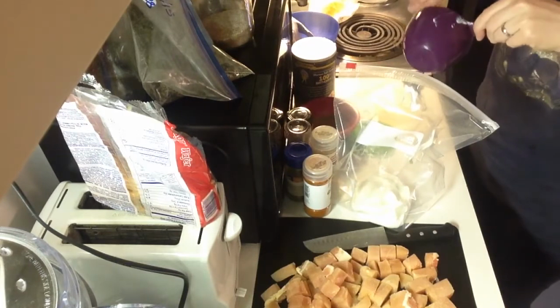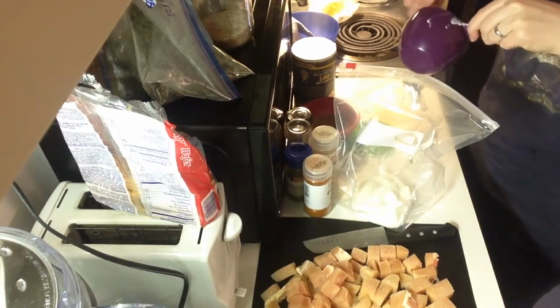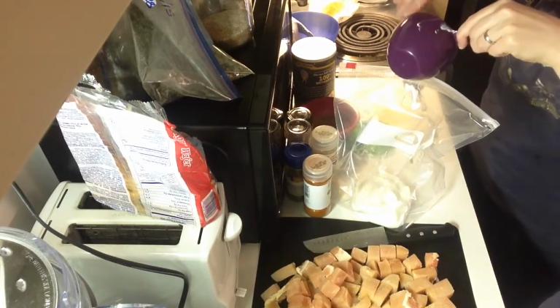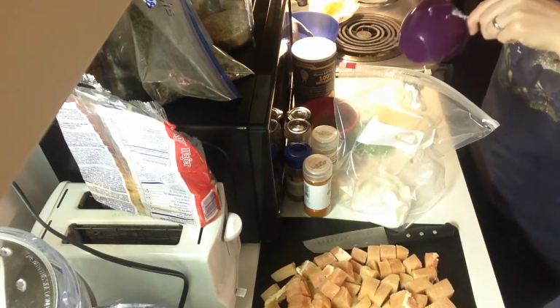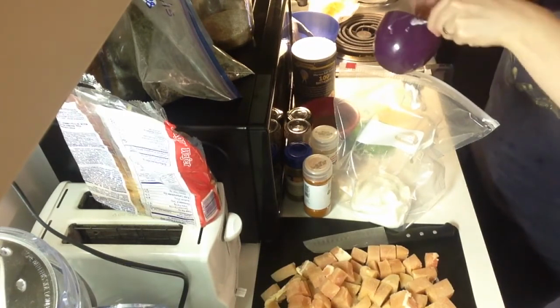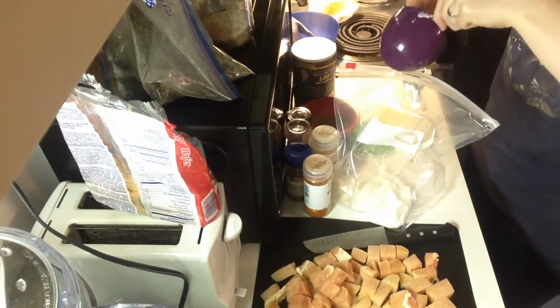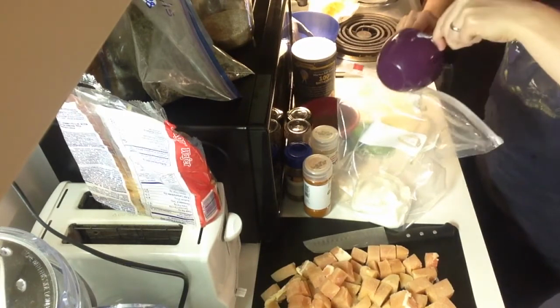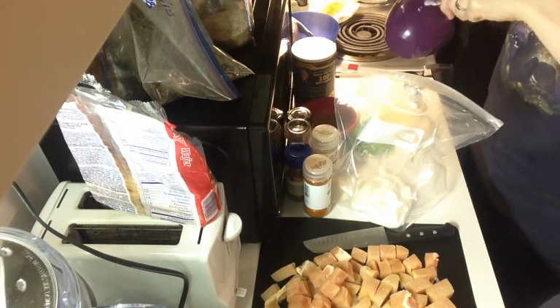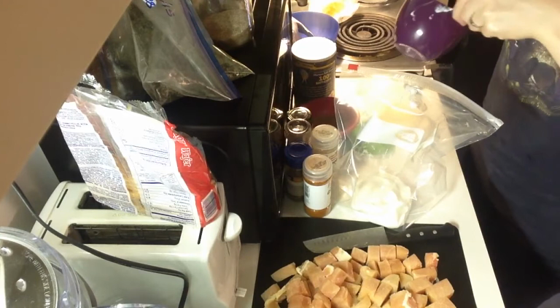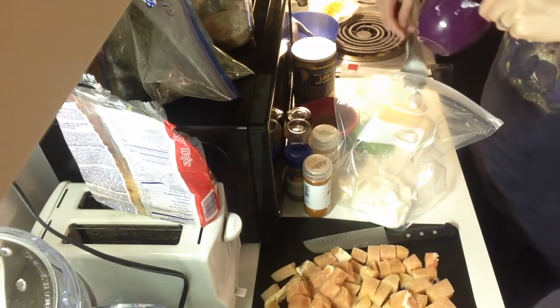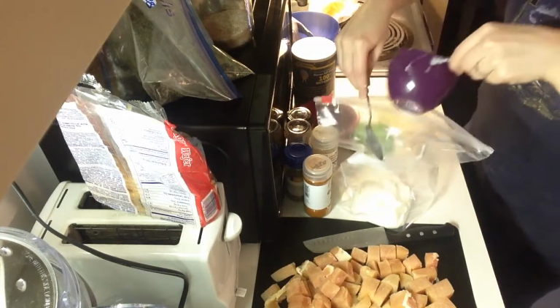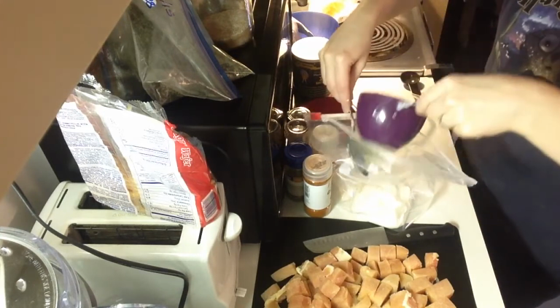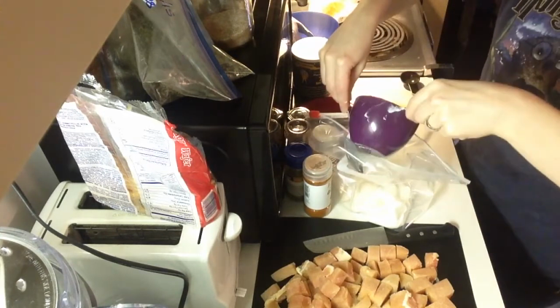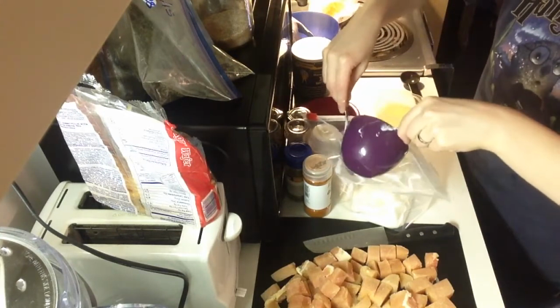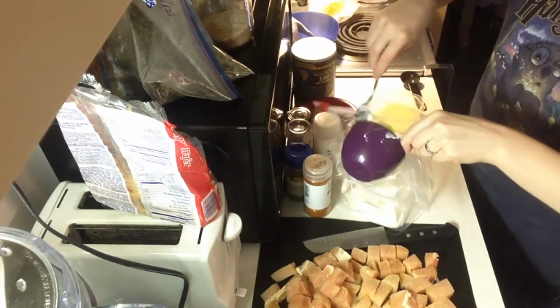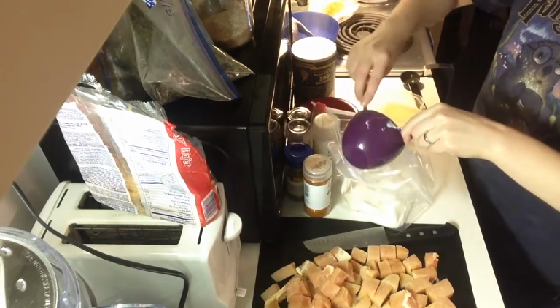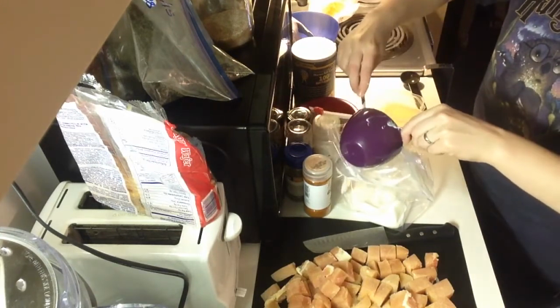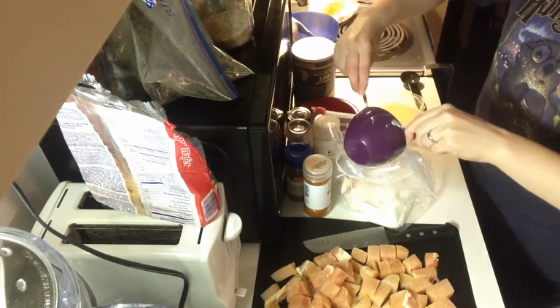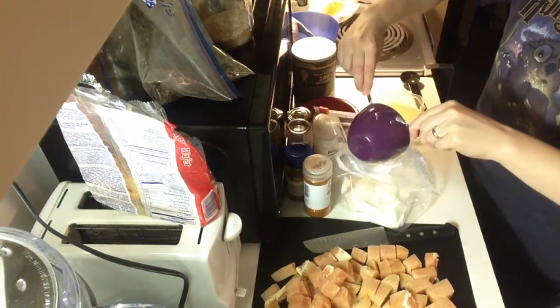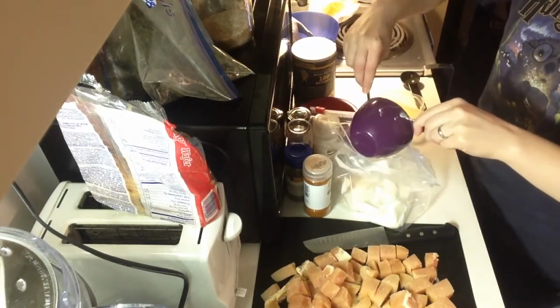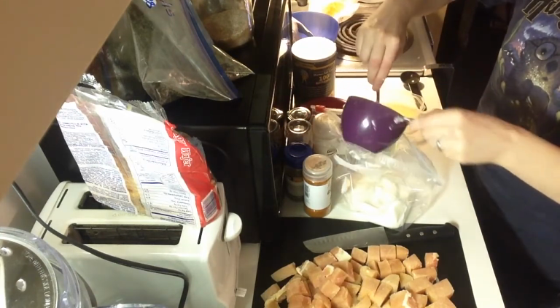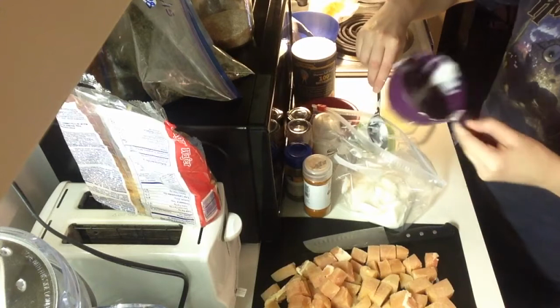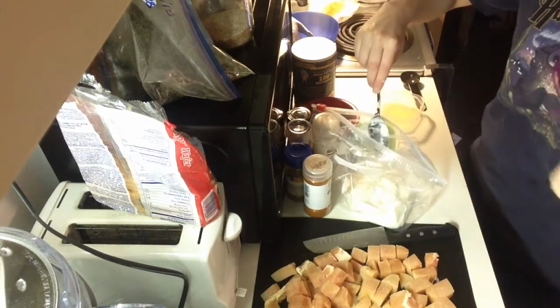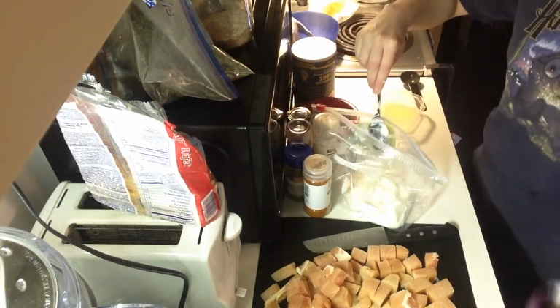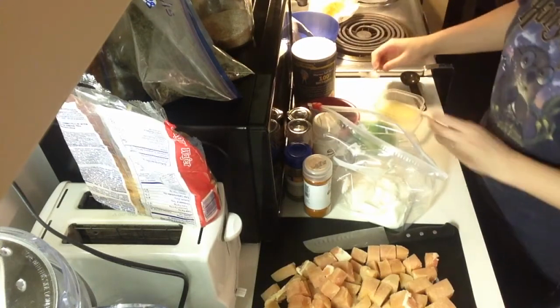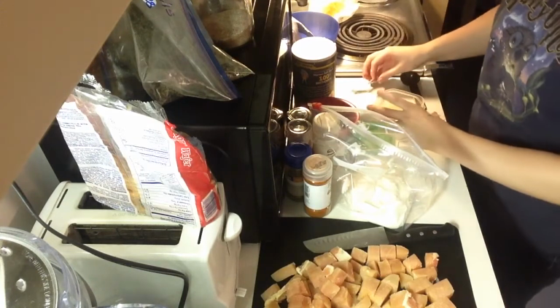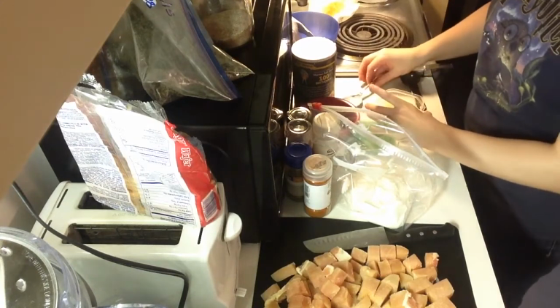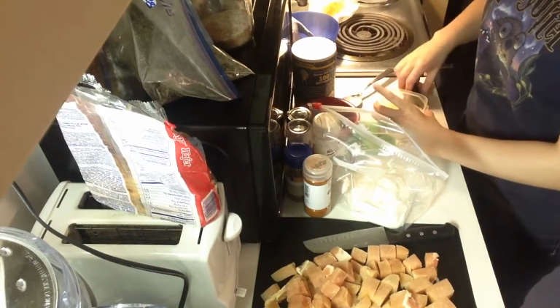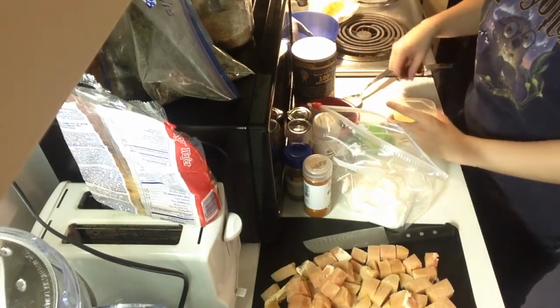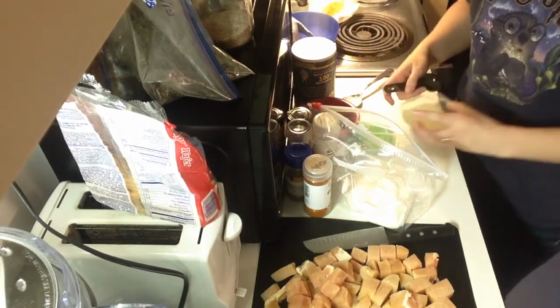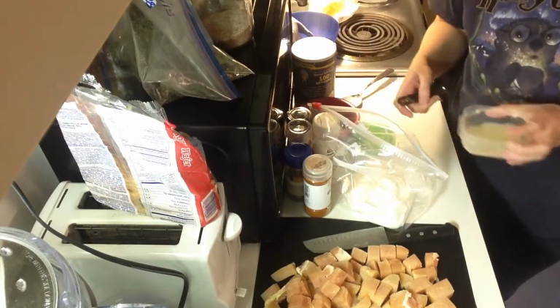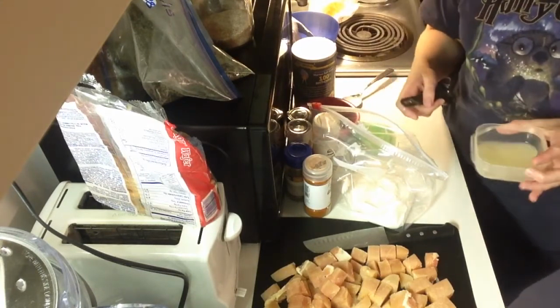You just do this instead and it saves you time and hassle and dishes — and I'm always a fan of not having to do more dishes than I need to. And then you're also going to take one tablespoon of lemon juice.